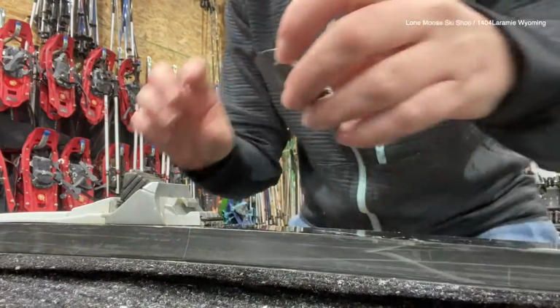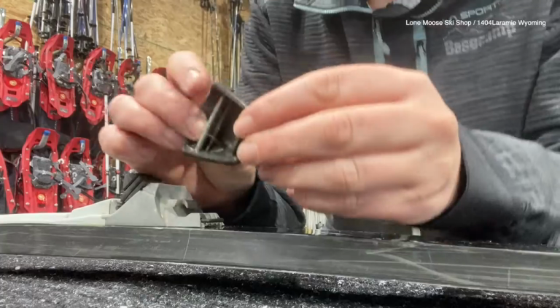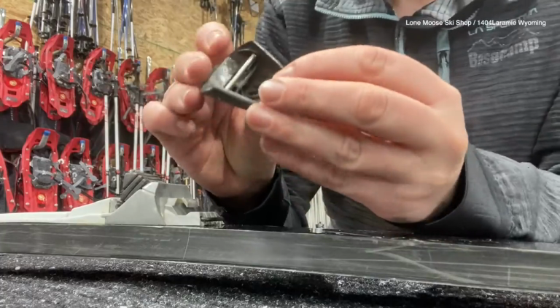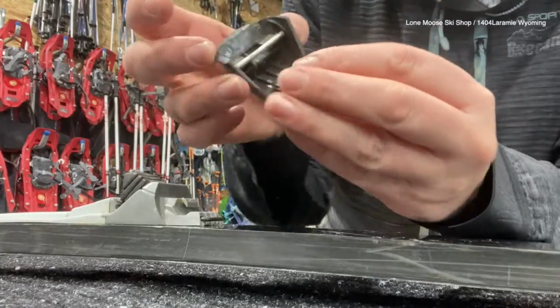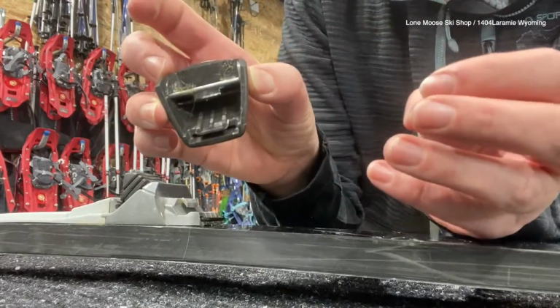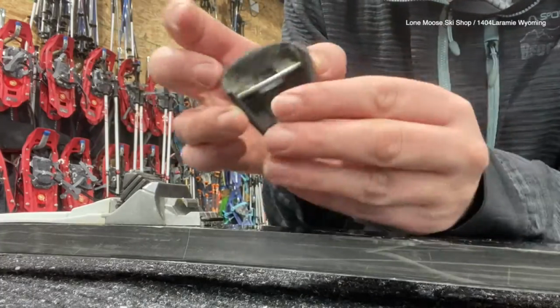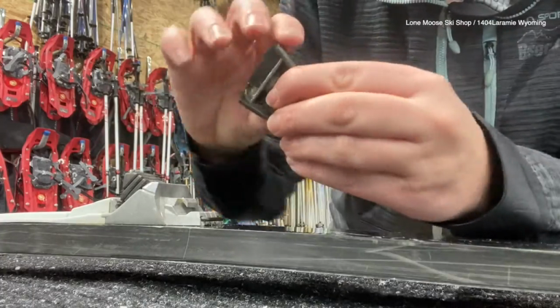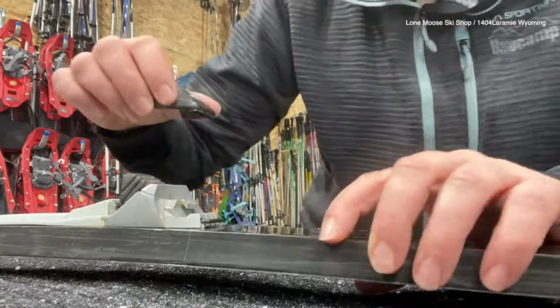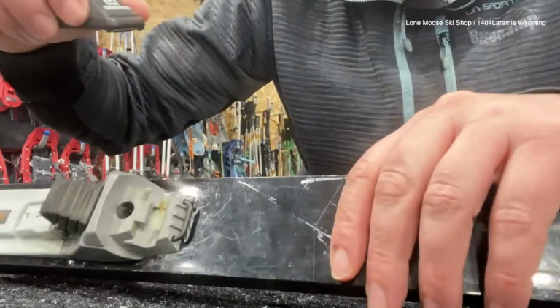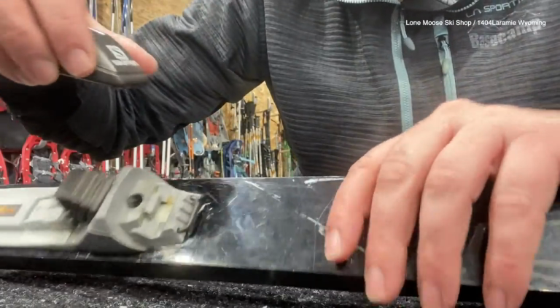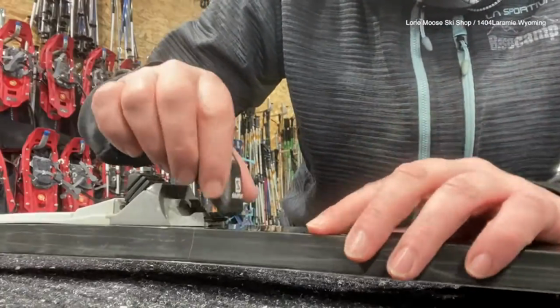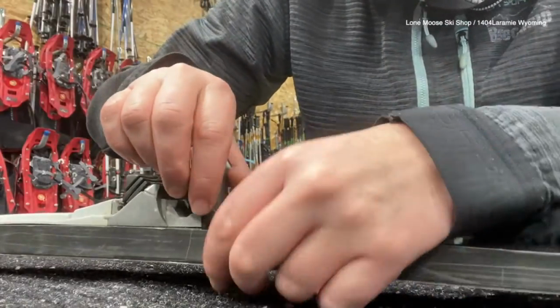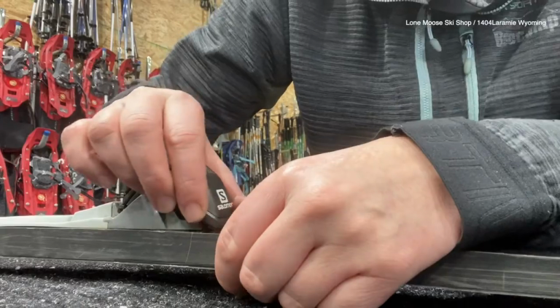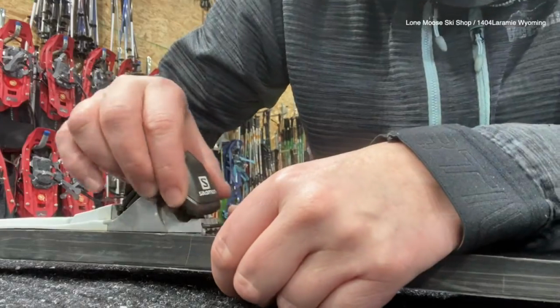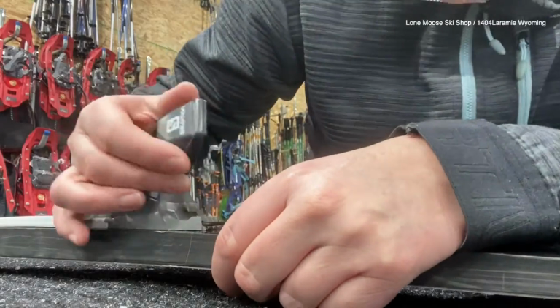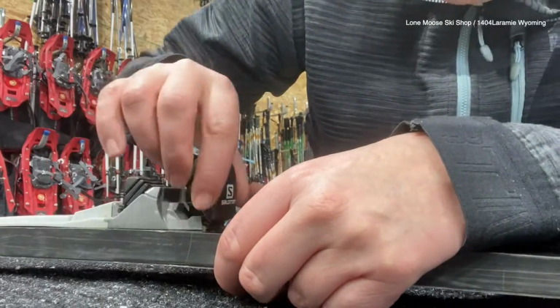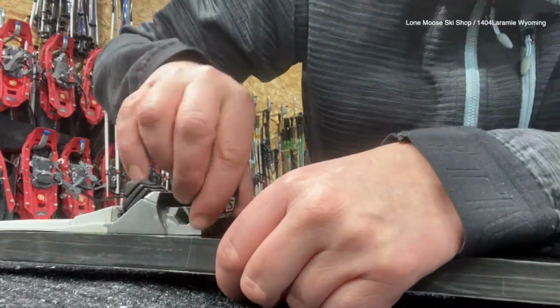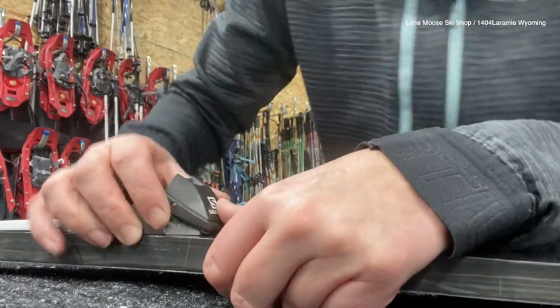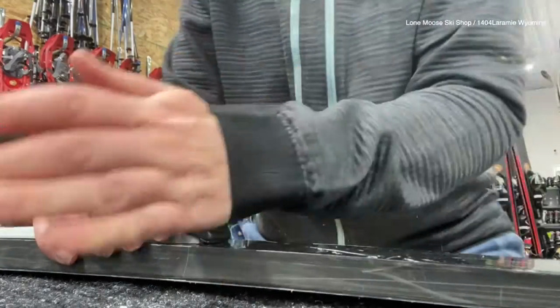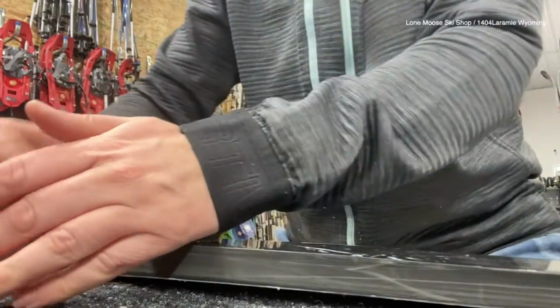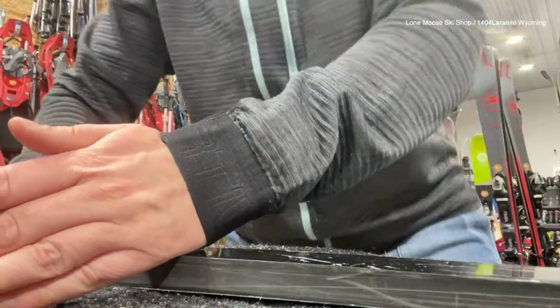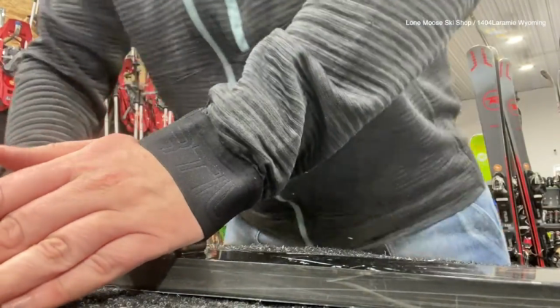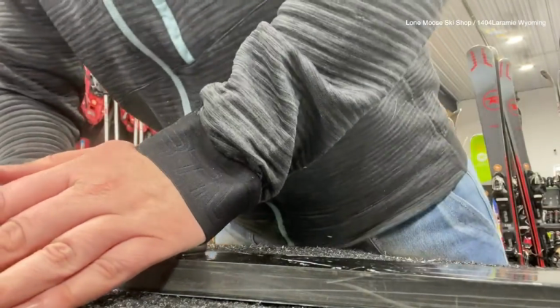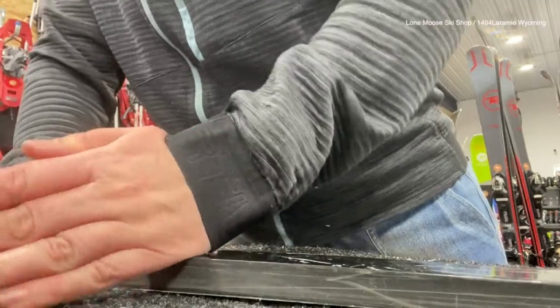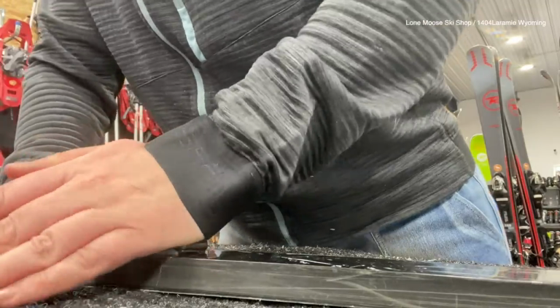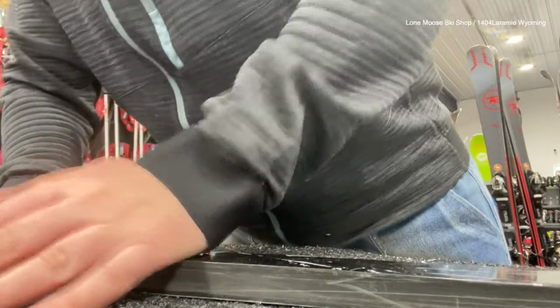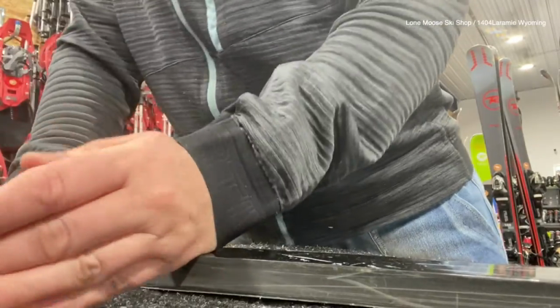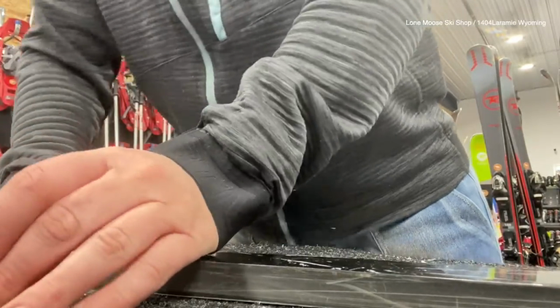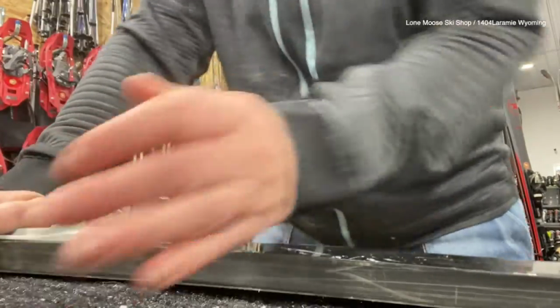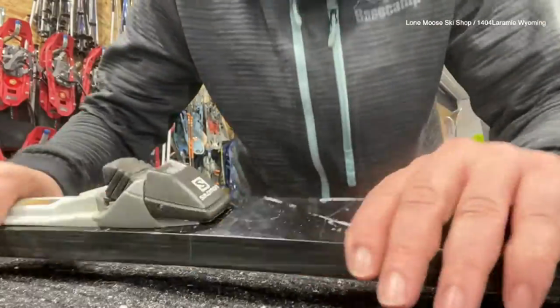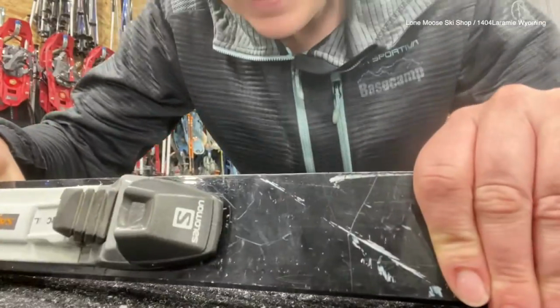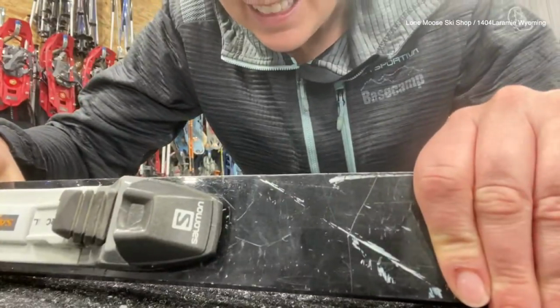To put it back on, you just line up the little bar, and then give it a good squeeze — just like that.